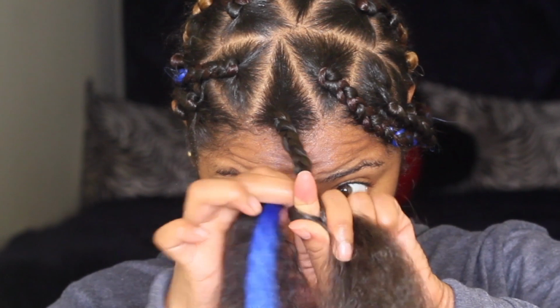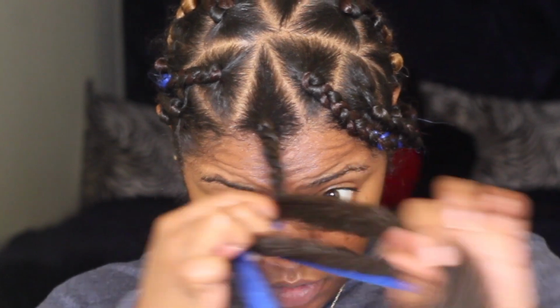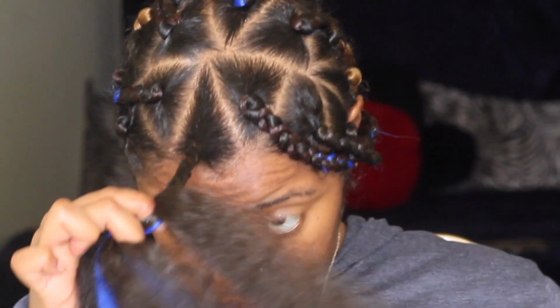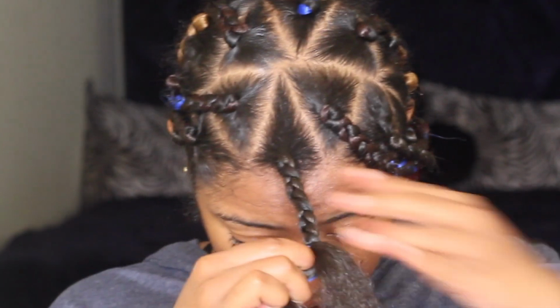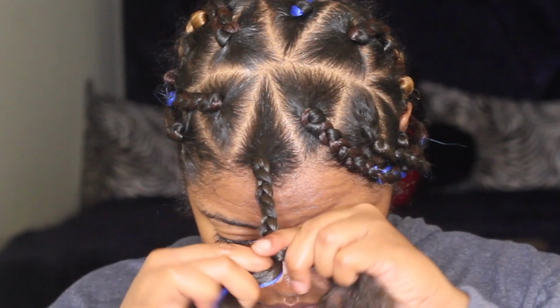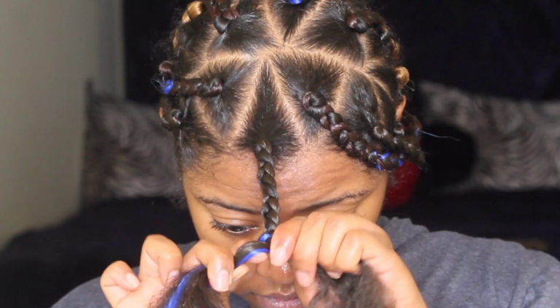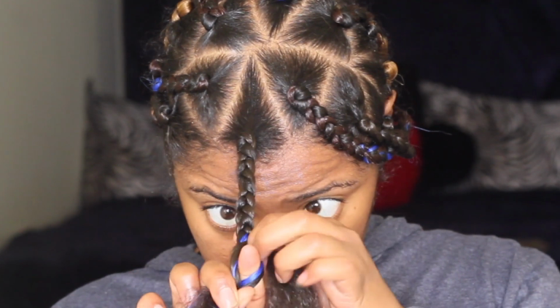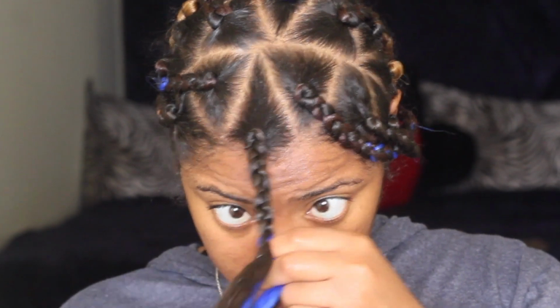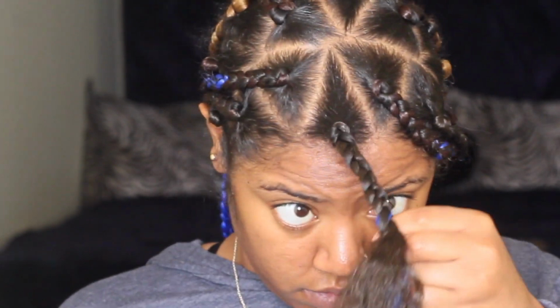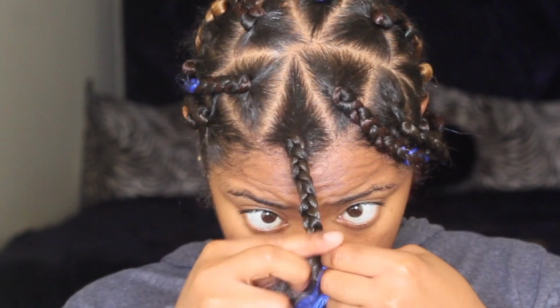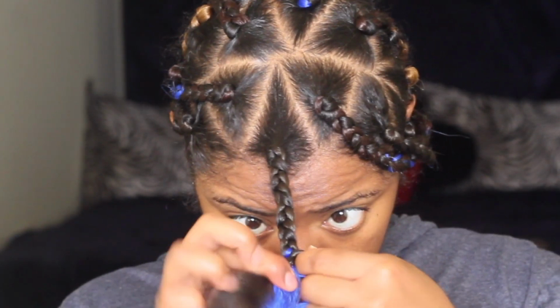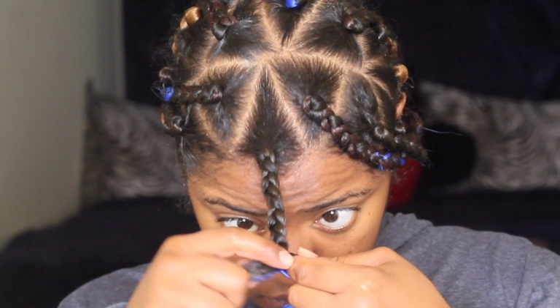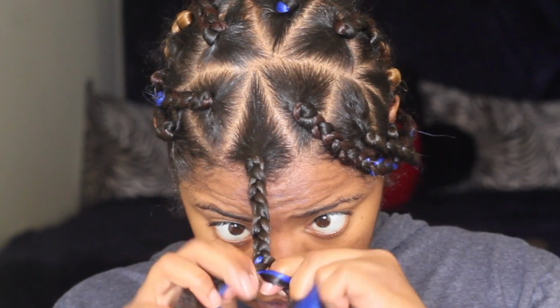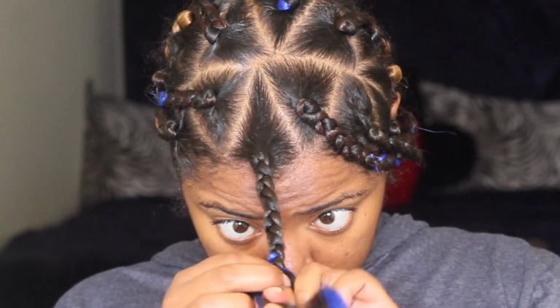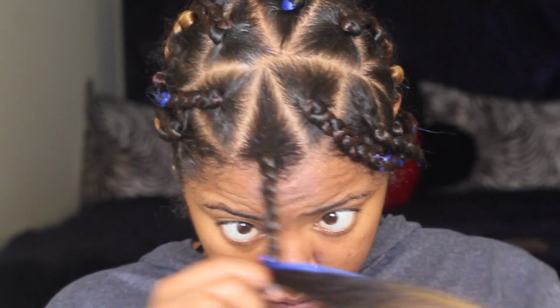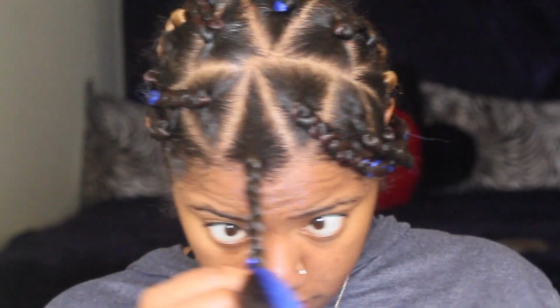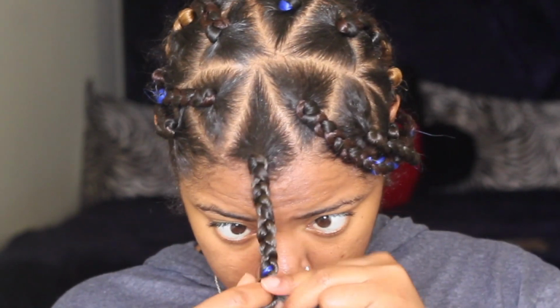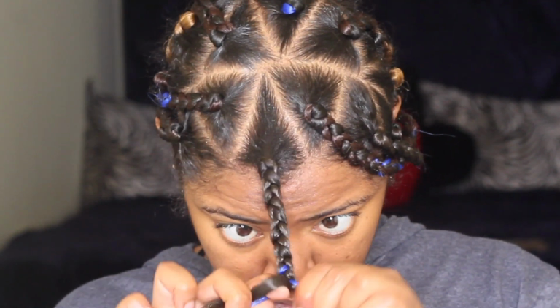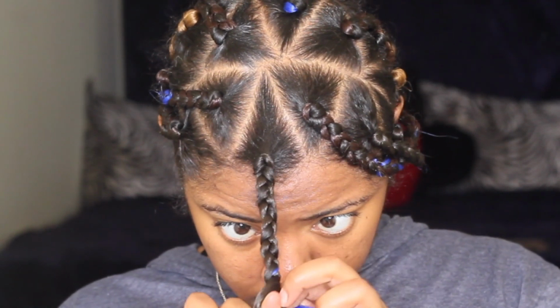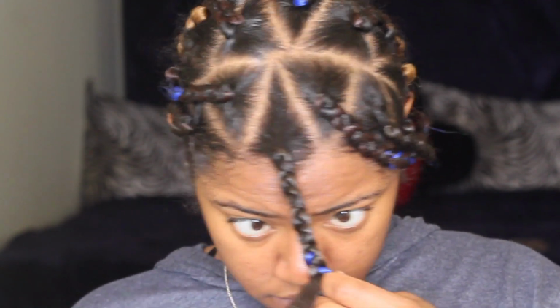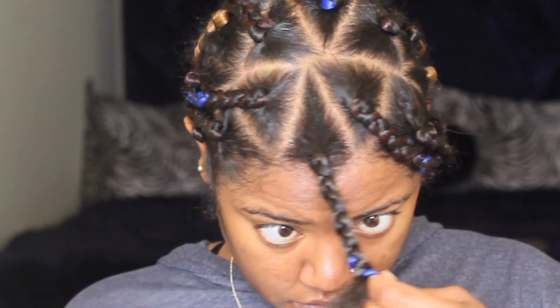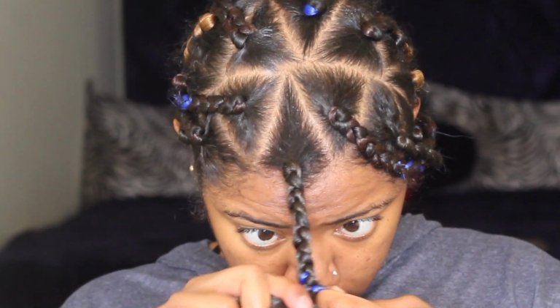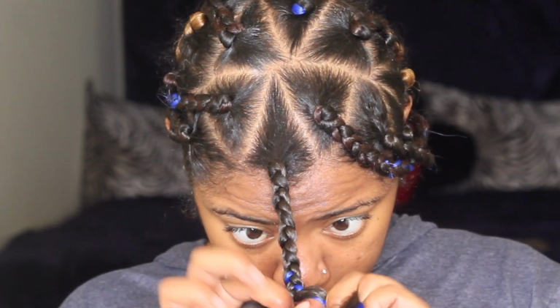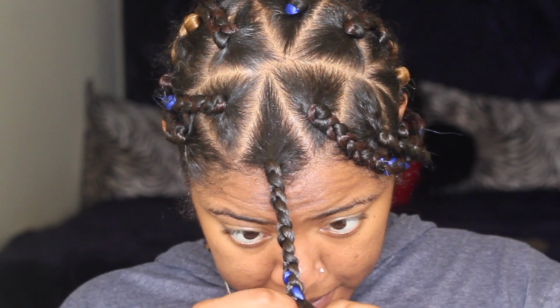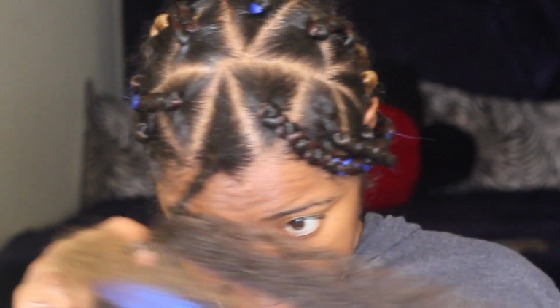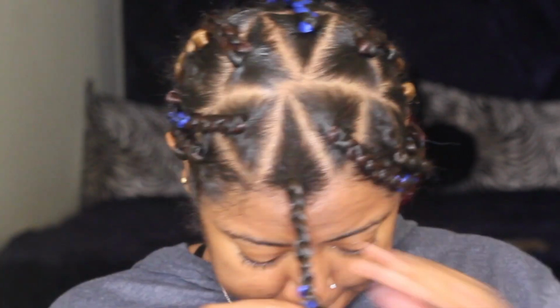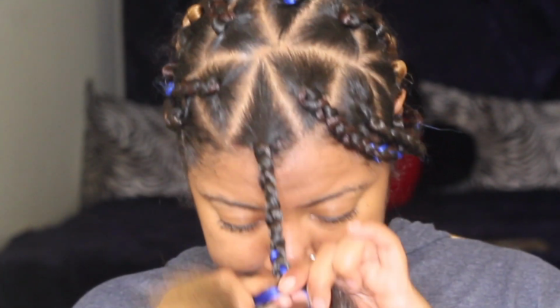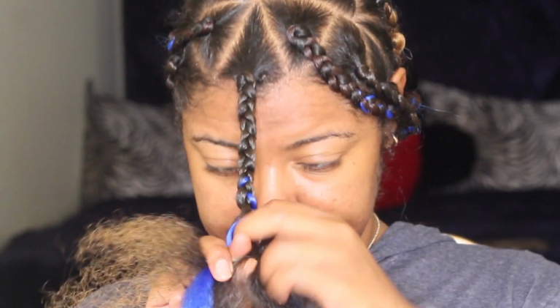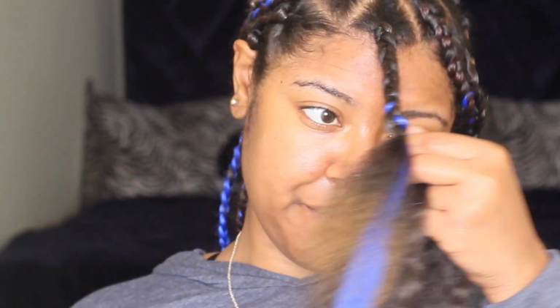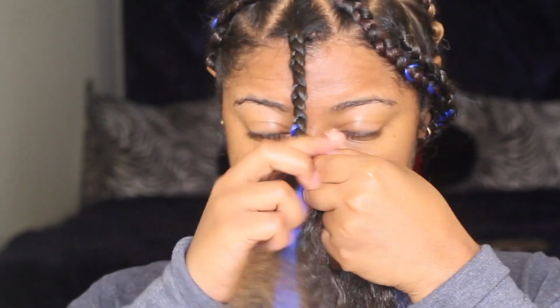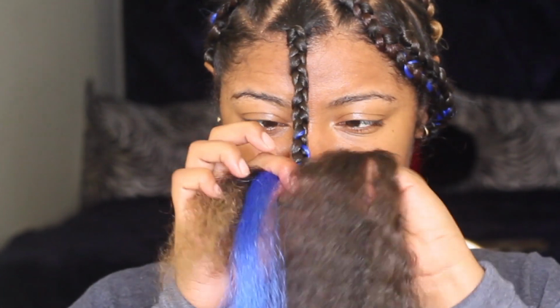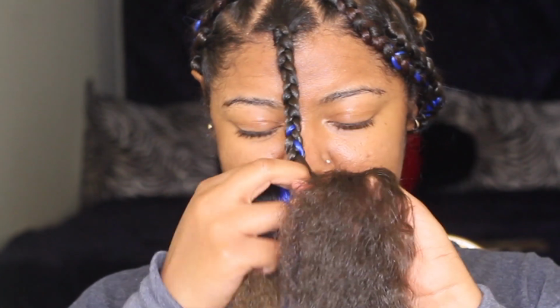That's just going to help even out the hair as I braid down. It also helps to tuck the color so you don't see where I added it in — it just looks like it was gradually placed. If that makes sense.